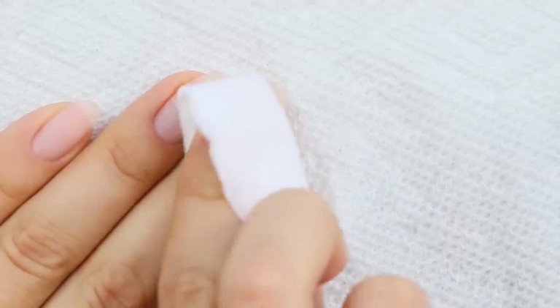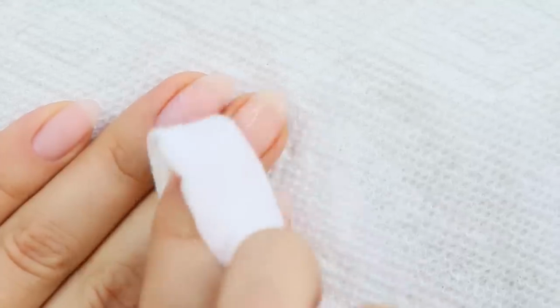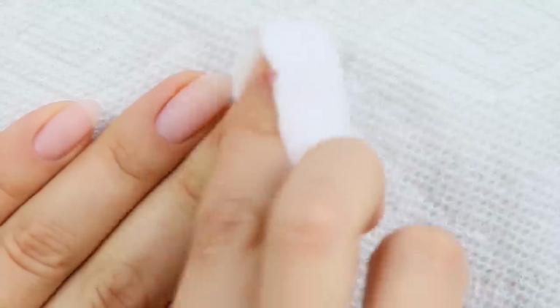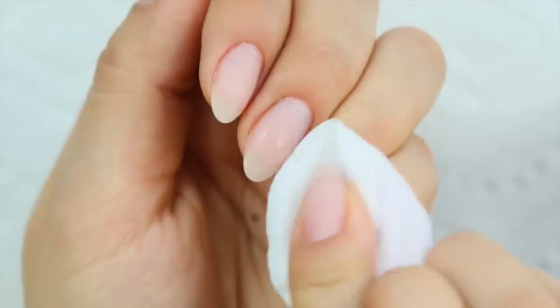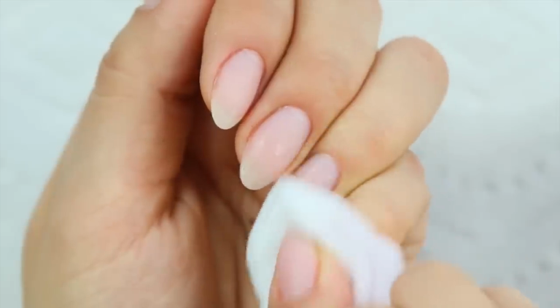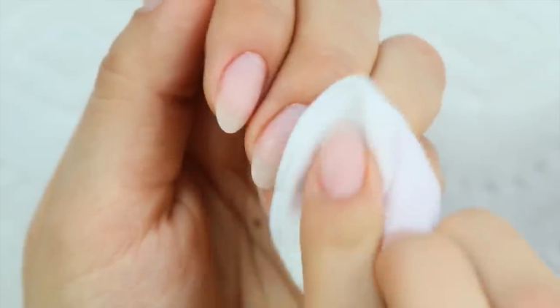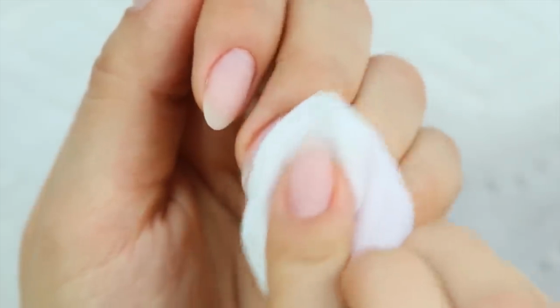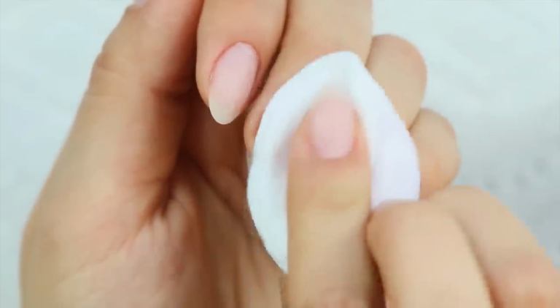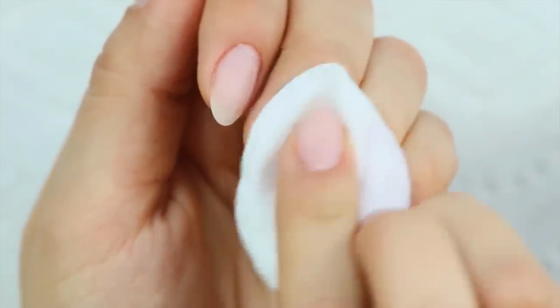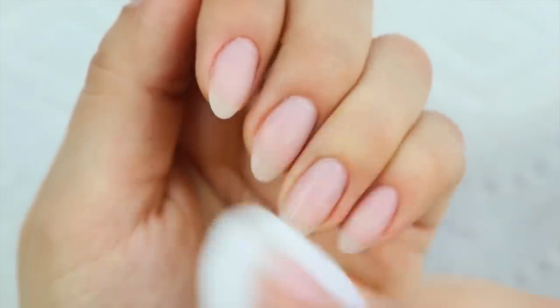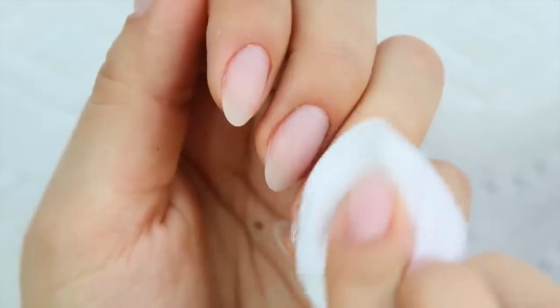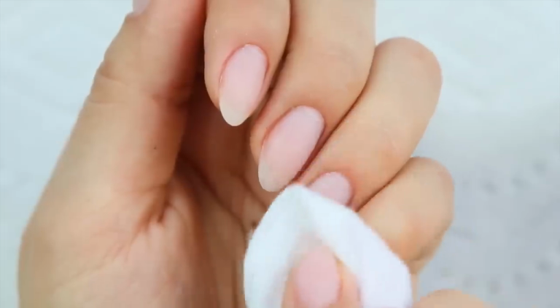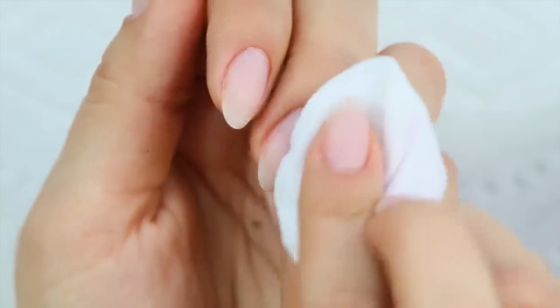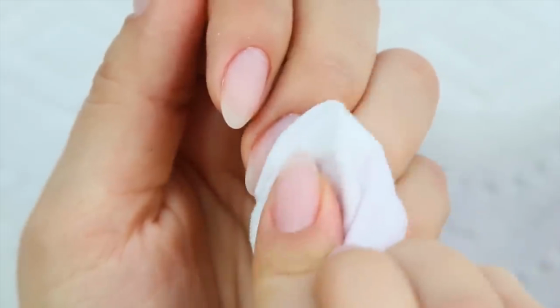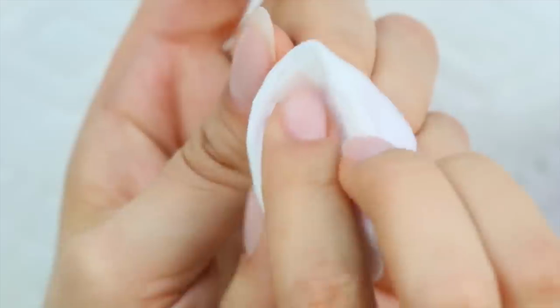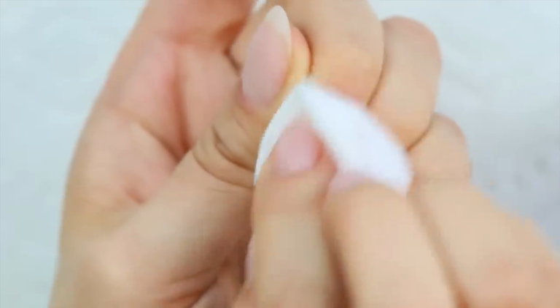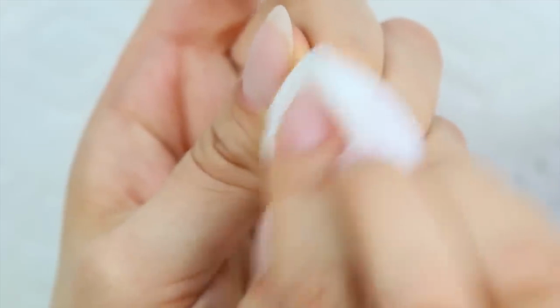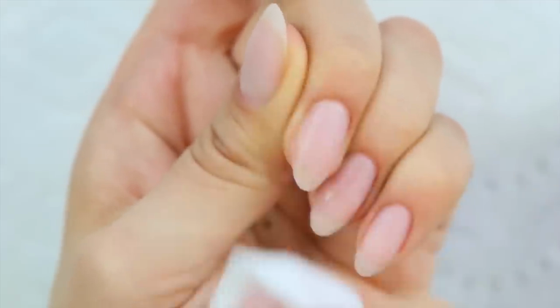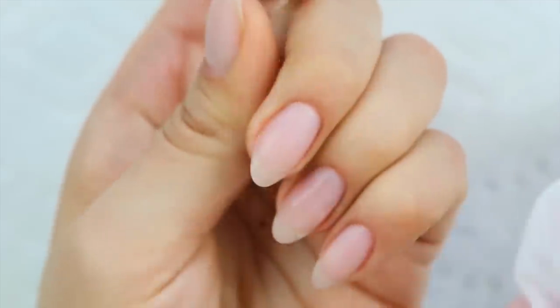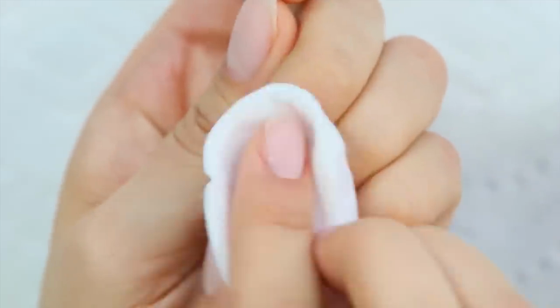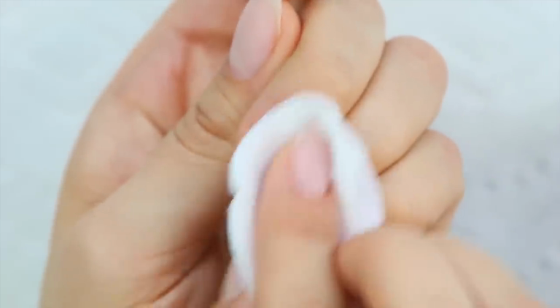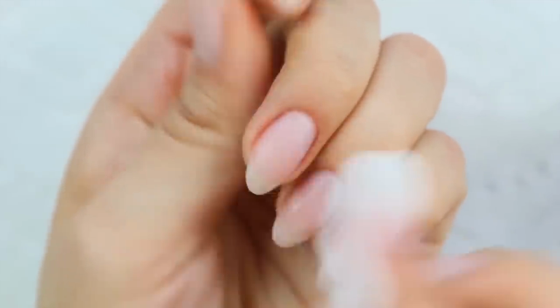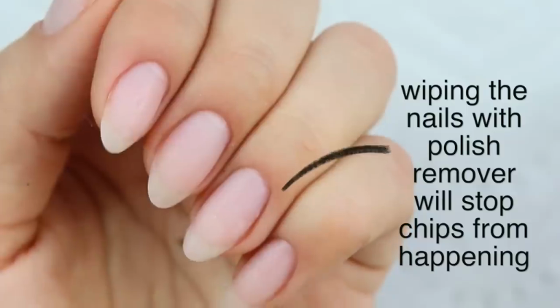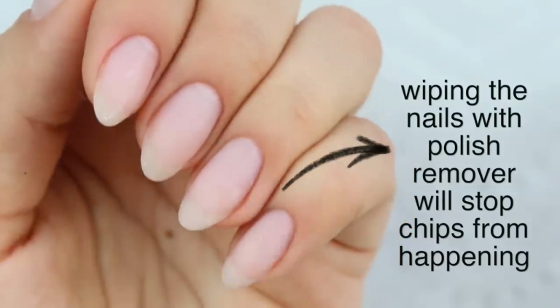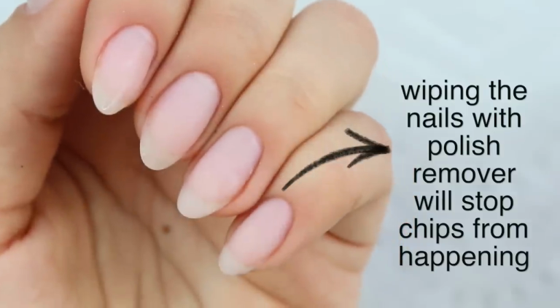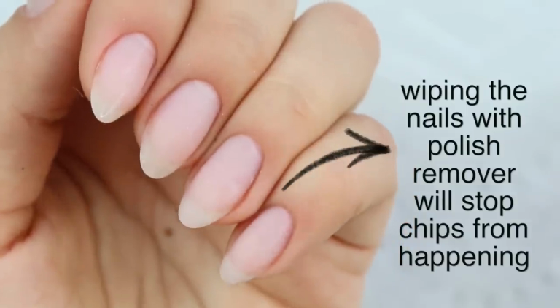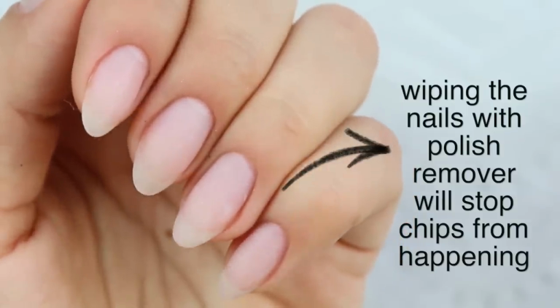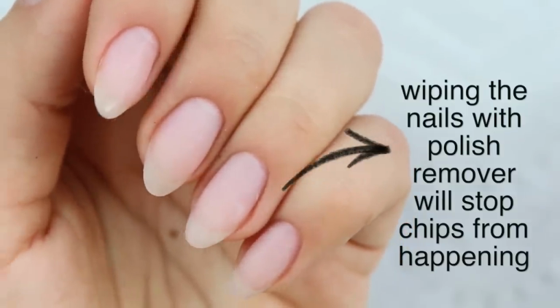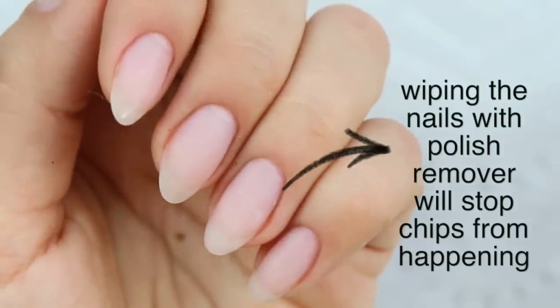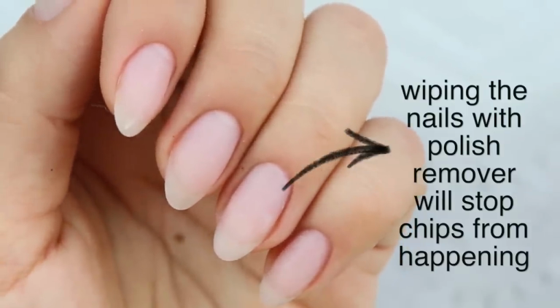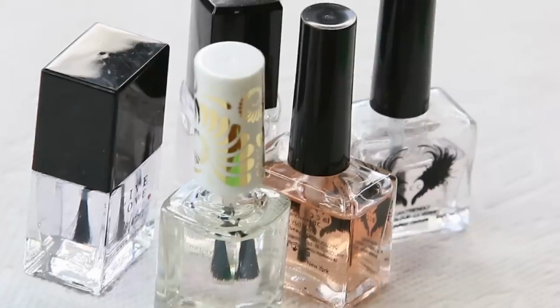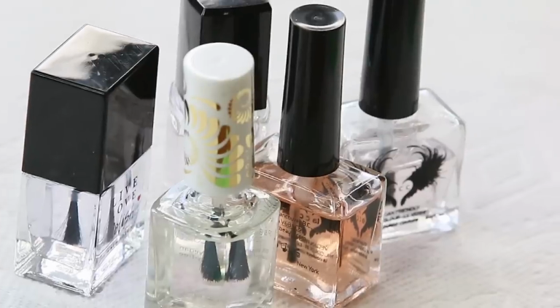And then, like any manicure should begin, you're always going to dehydrate the nail. Just by doing this, it's going to remove any of the hand cream that we just got on the nail plate, which is not only going to make the manicure look better, but also make it last a super long time.